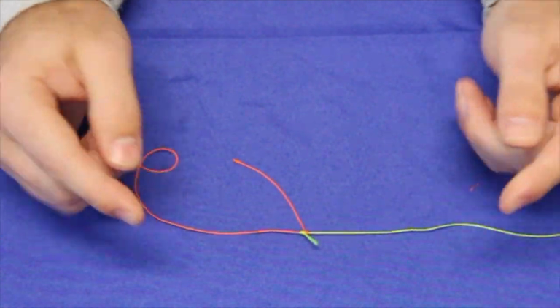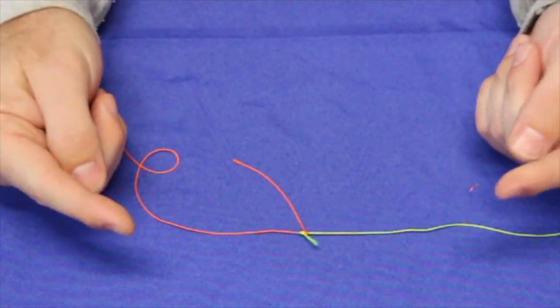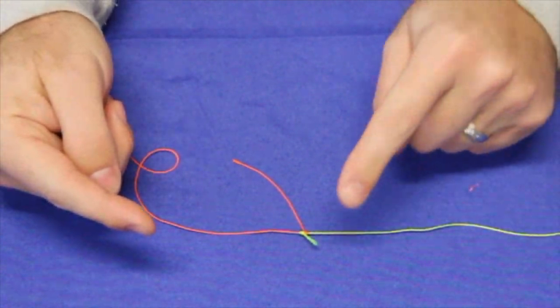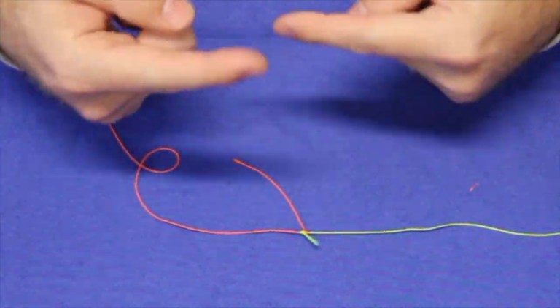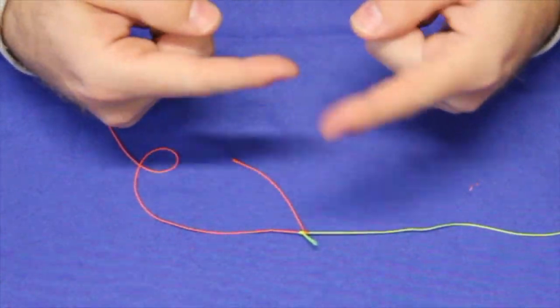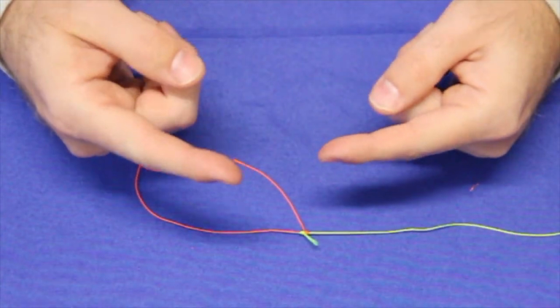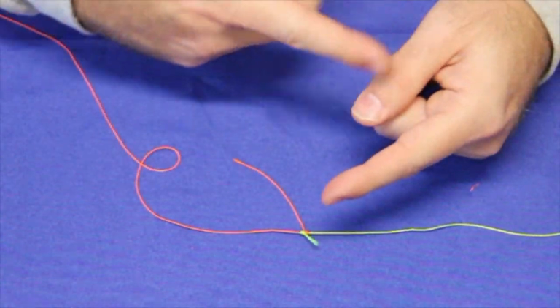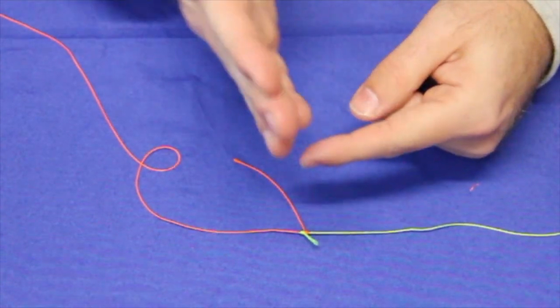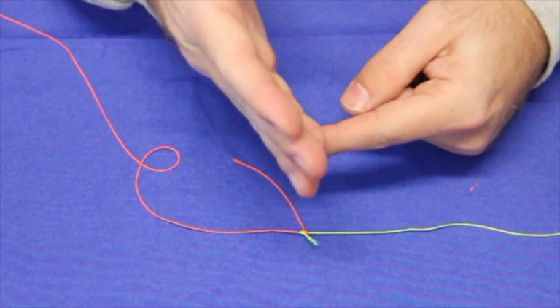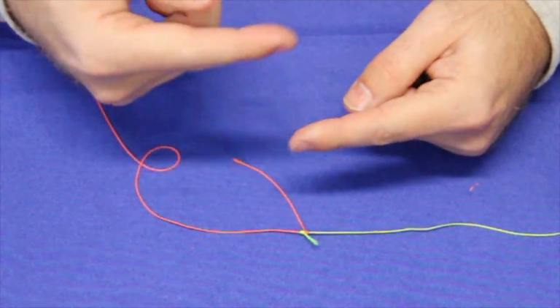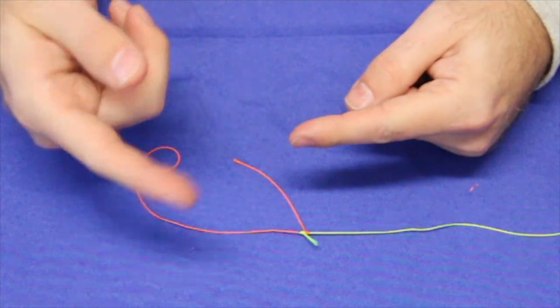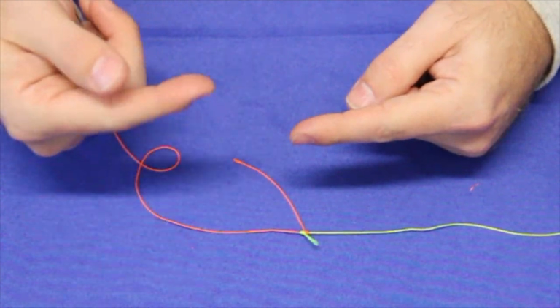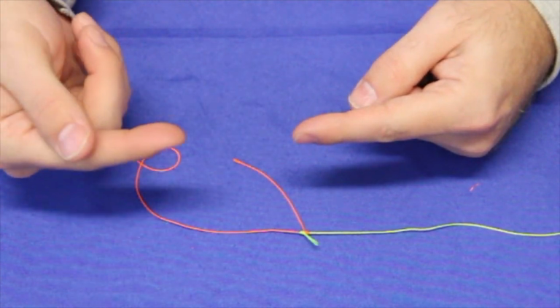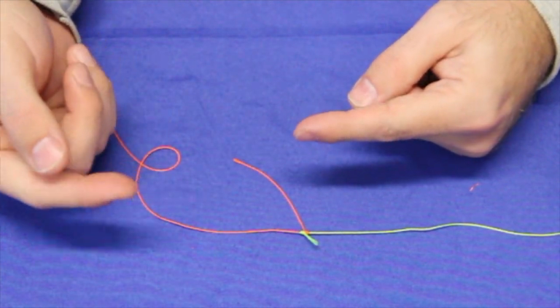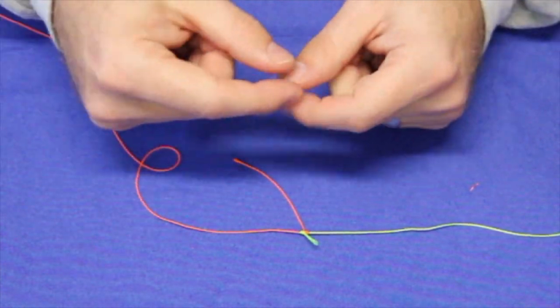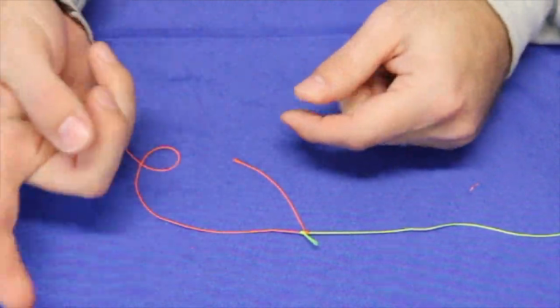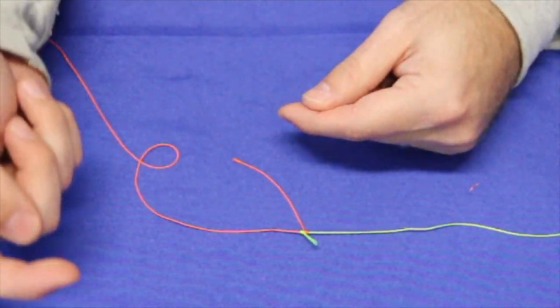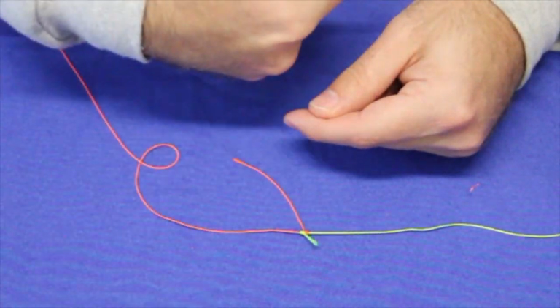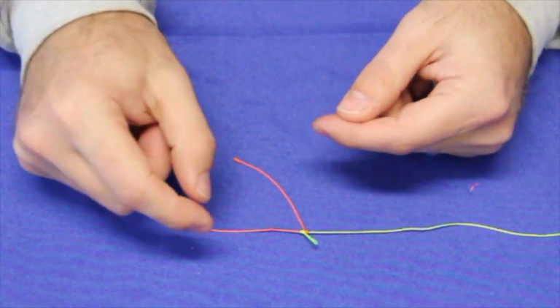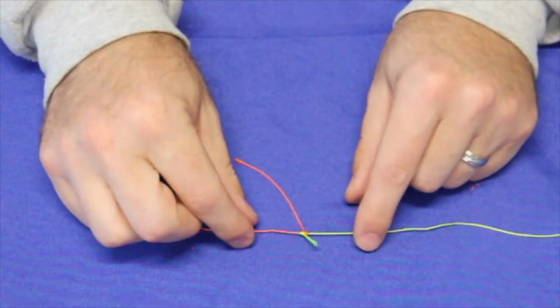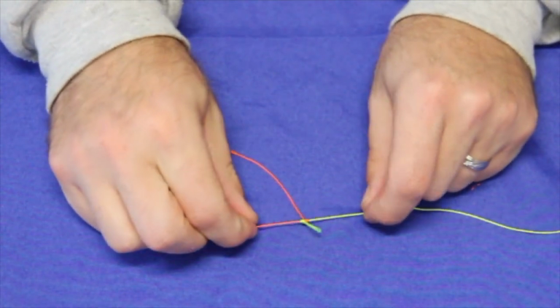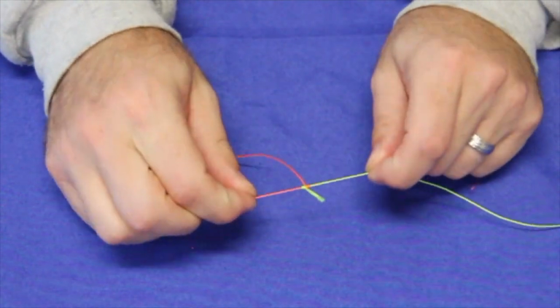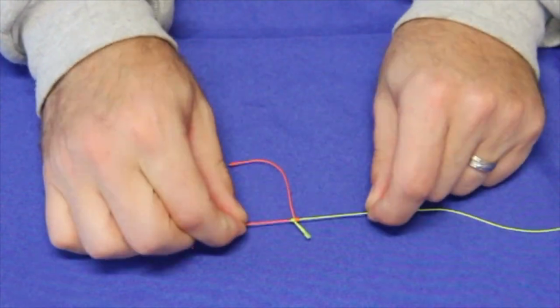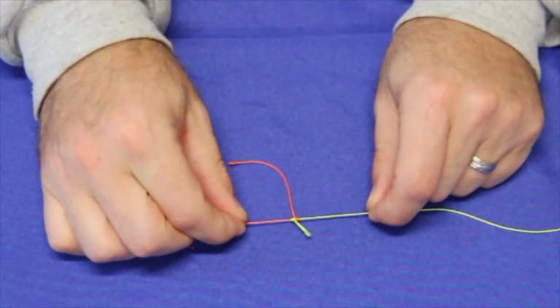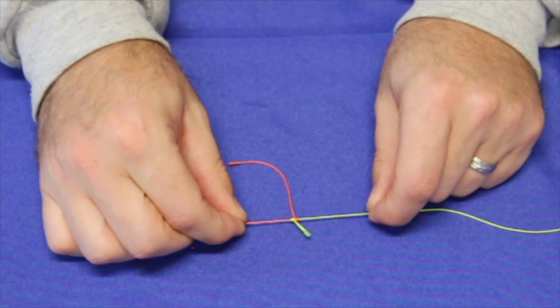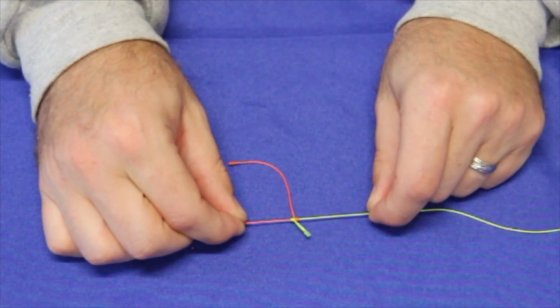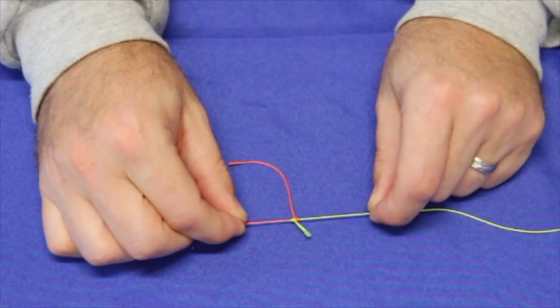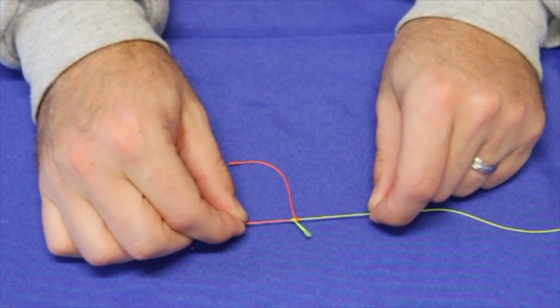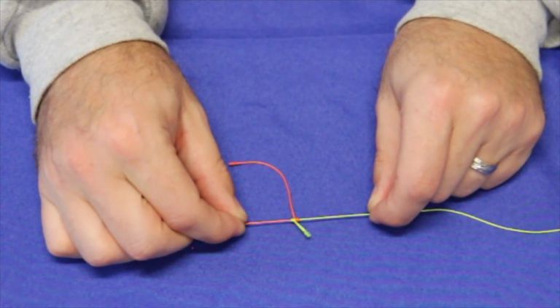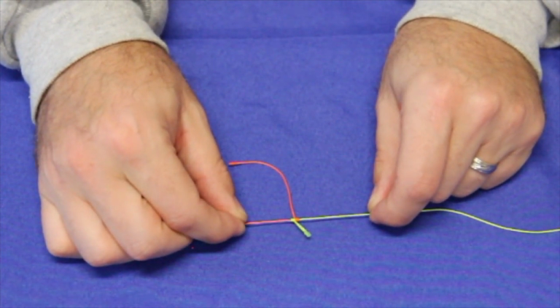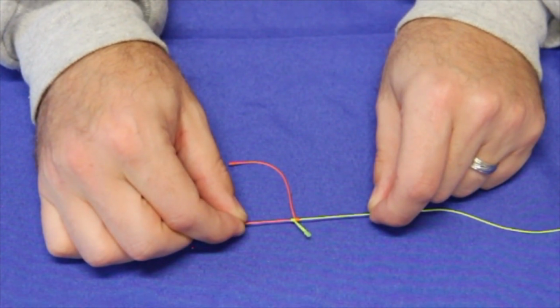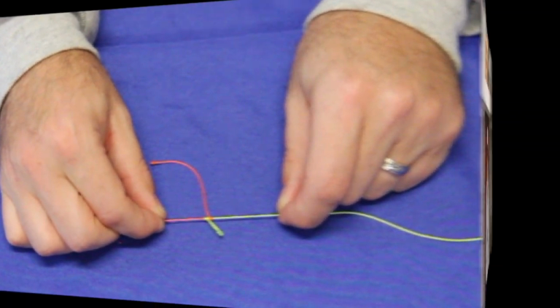So remember: four twists, put one tag end in, keep twisting four other times, find the middle, stick your other end through. That is it — that's my blood knot hack to help you guys out.